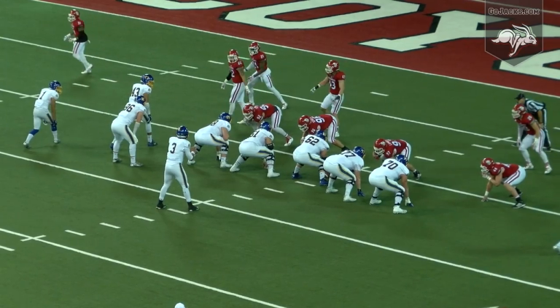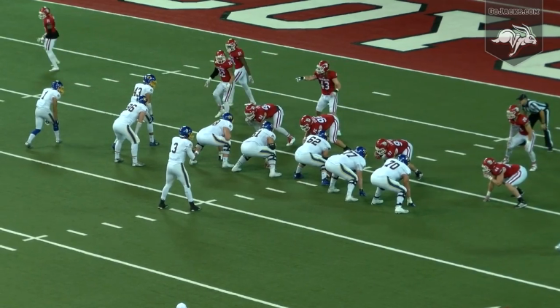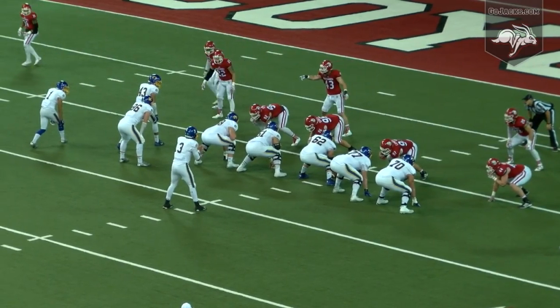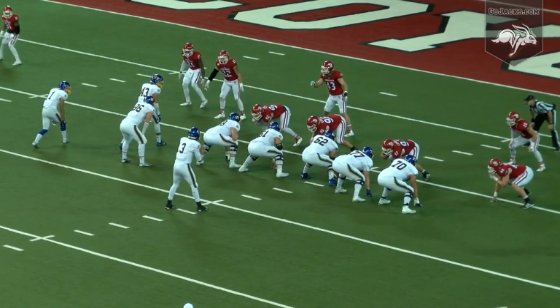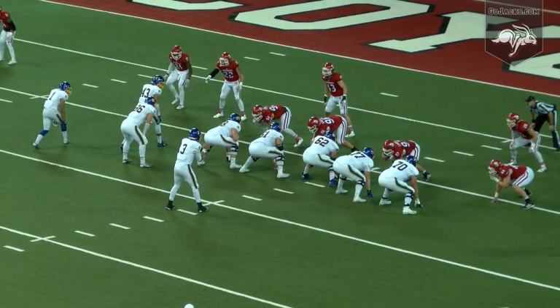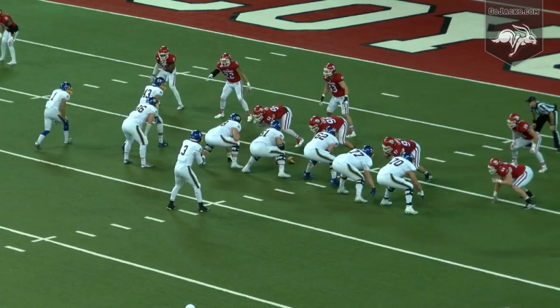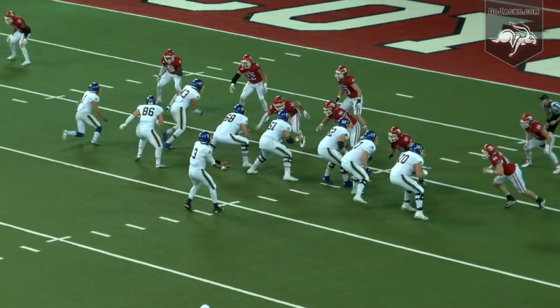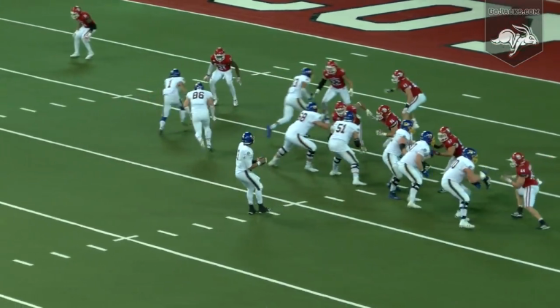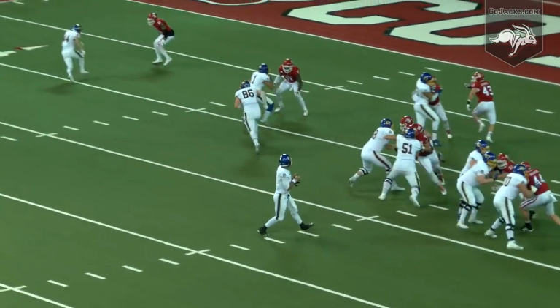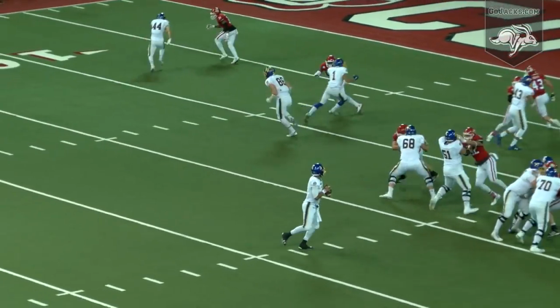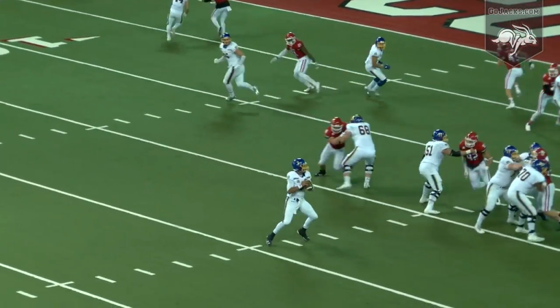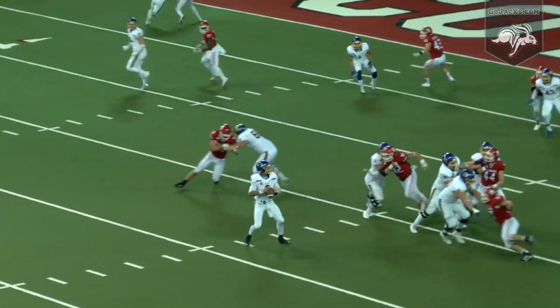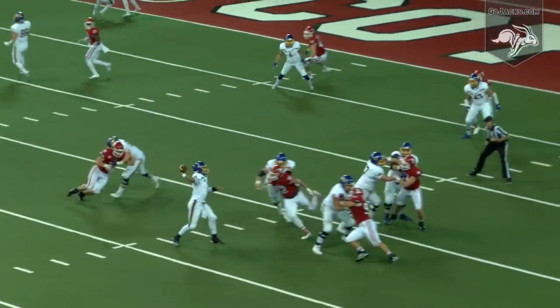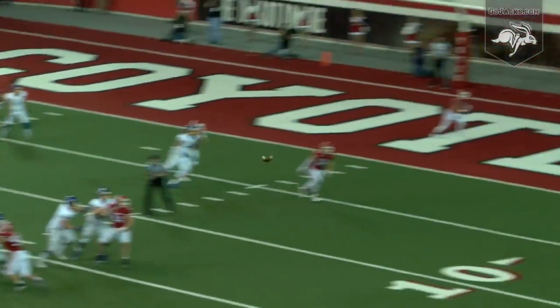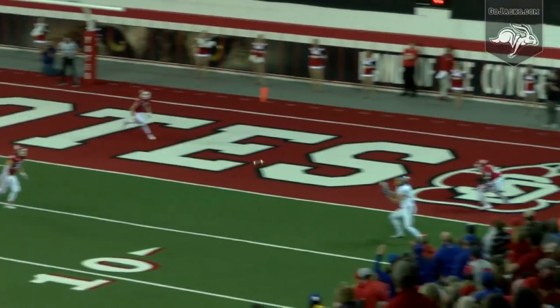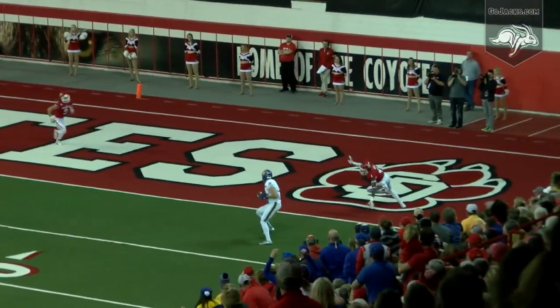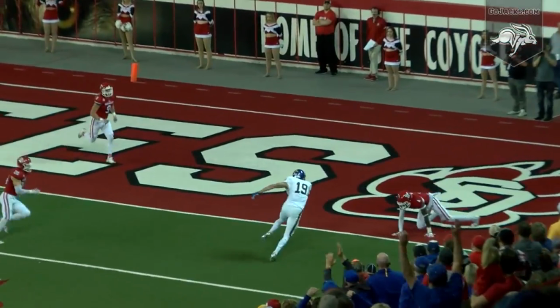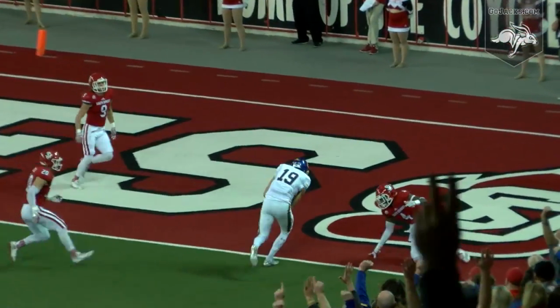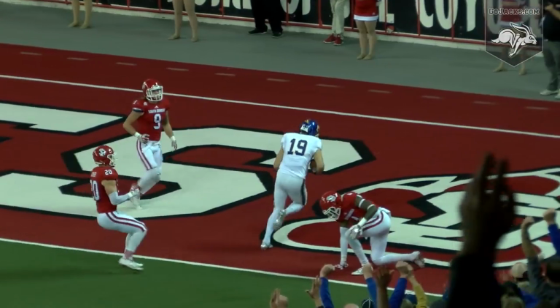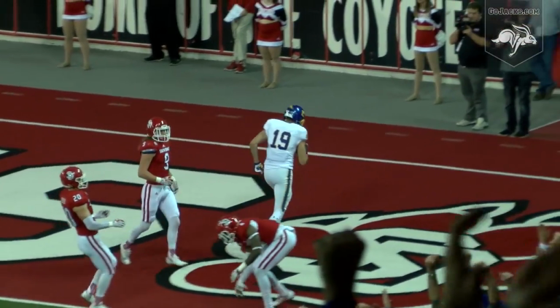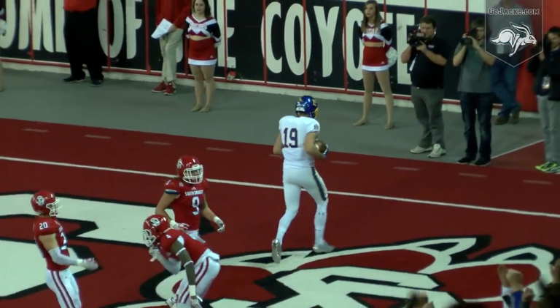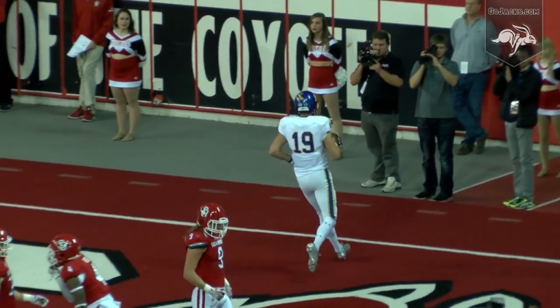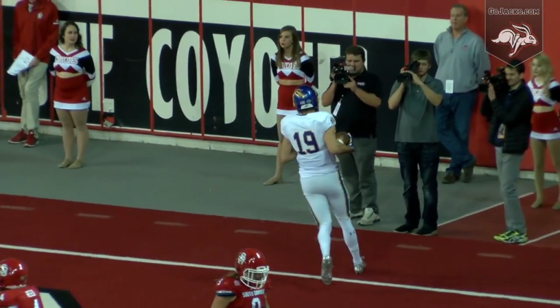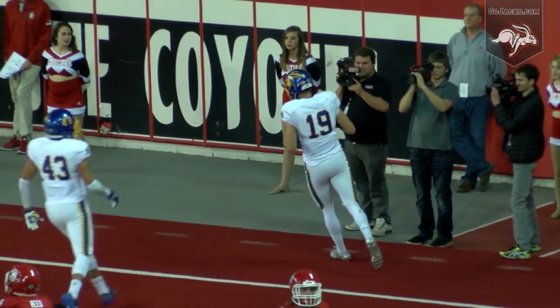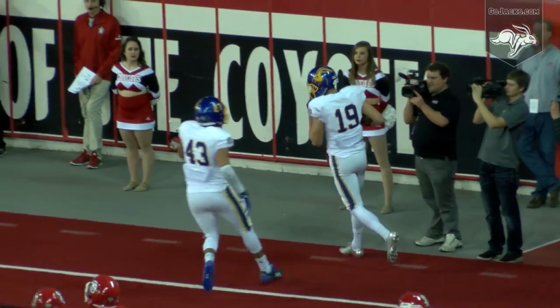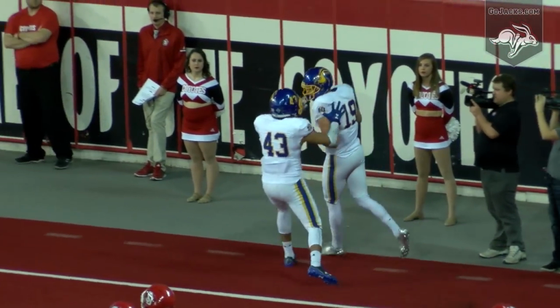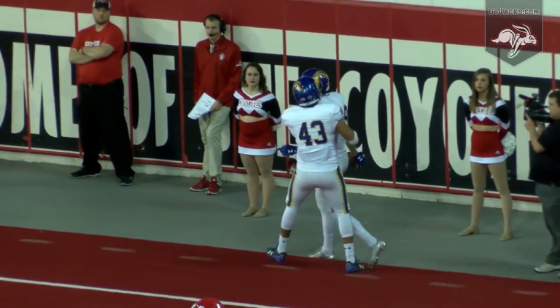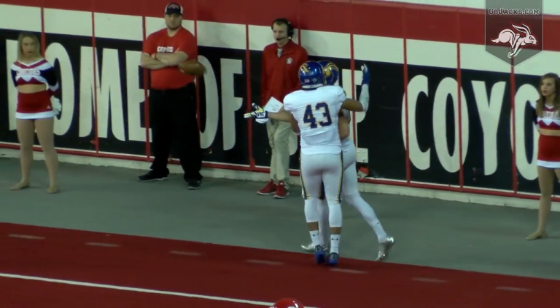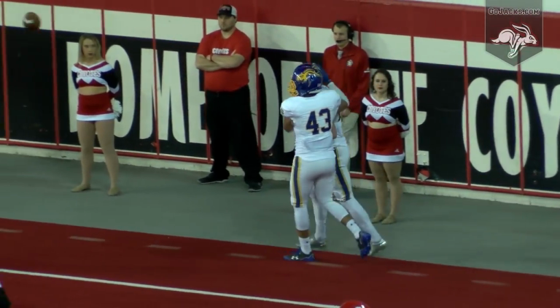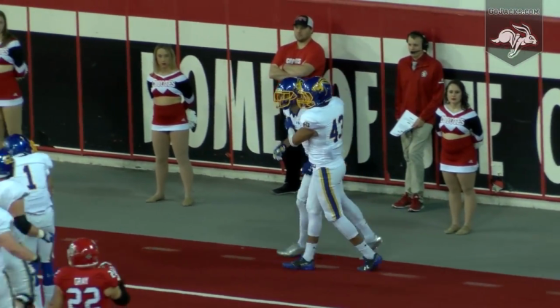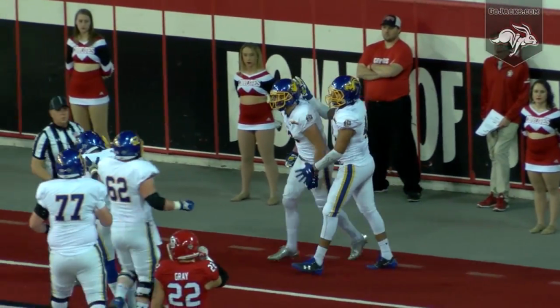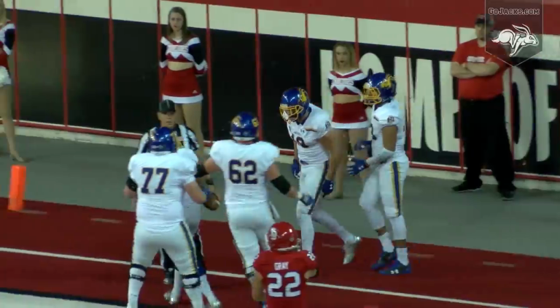Empty set for Christian. Mangarelli wide left. Christian drops to throw, looking right, he'll throw that way. The catch is made by Jake Wieneke at the two and he turns and runs into the end zone for a Jackrabbit touchdown.